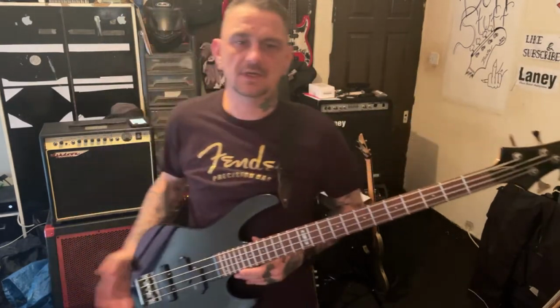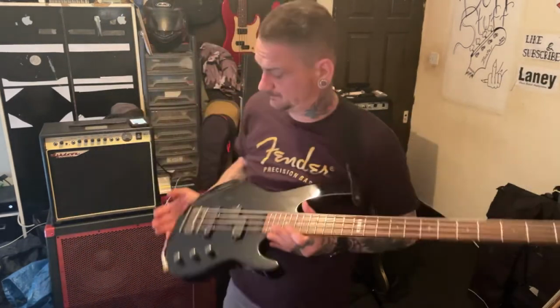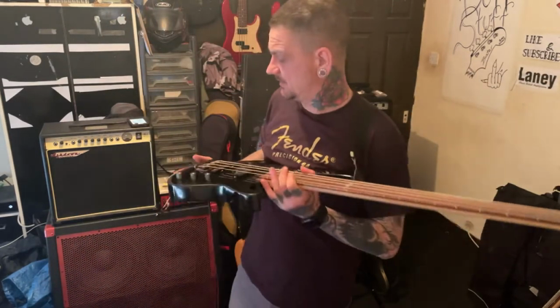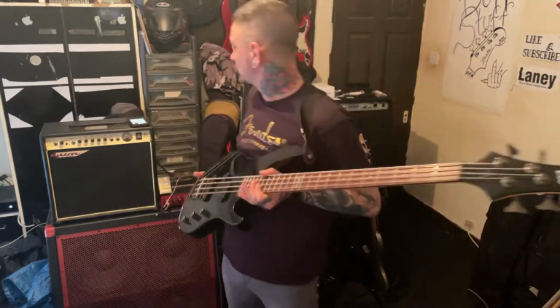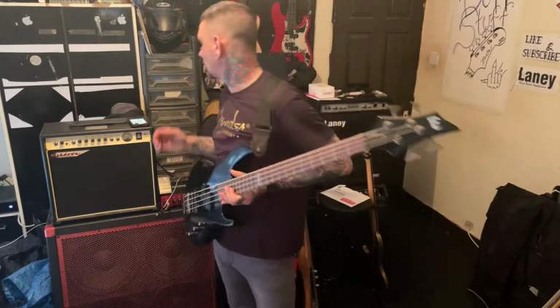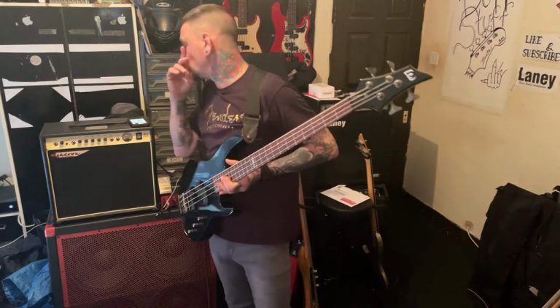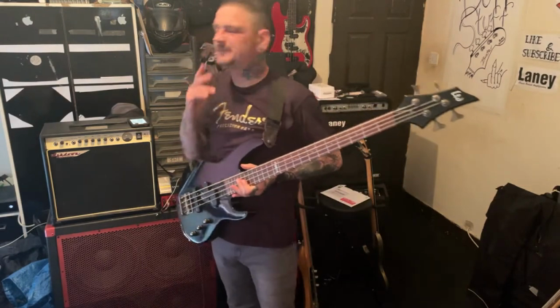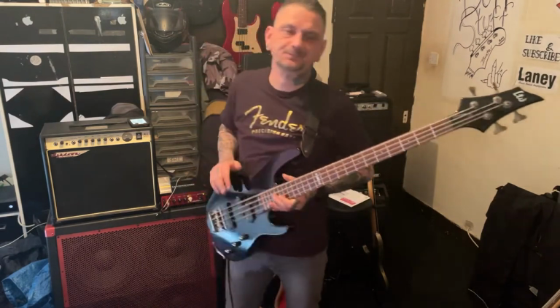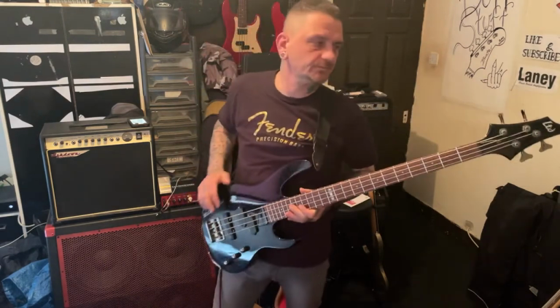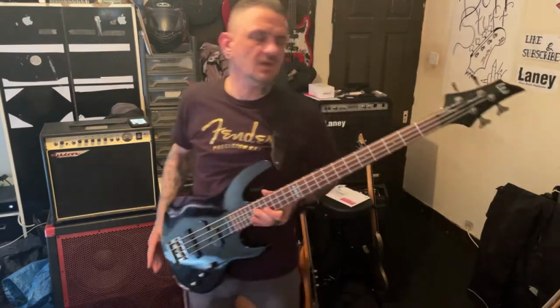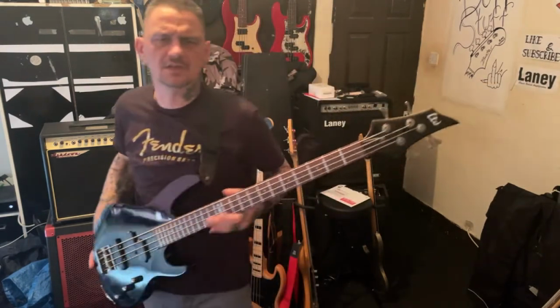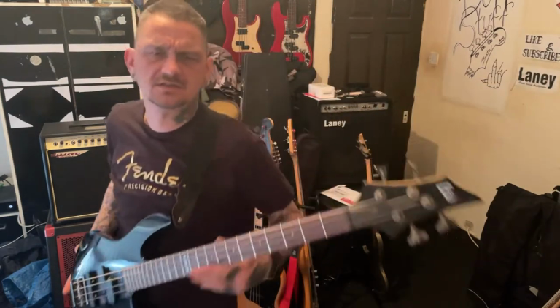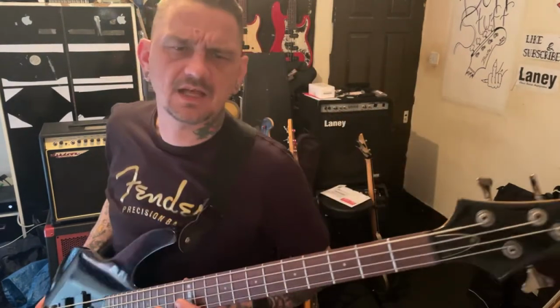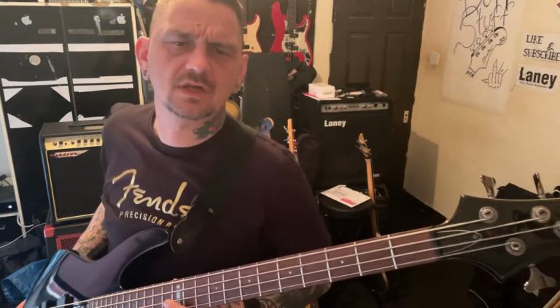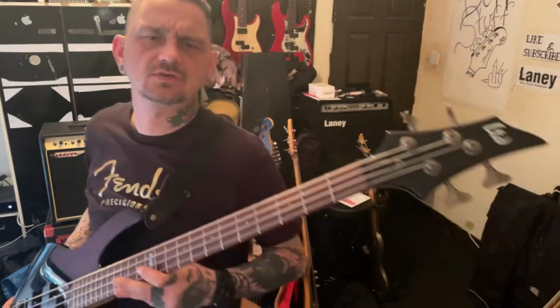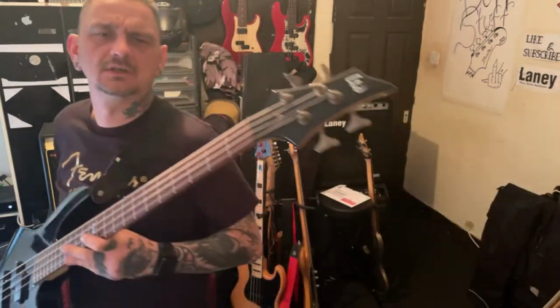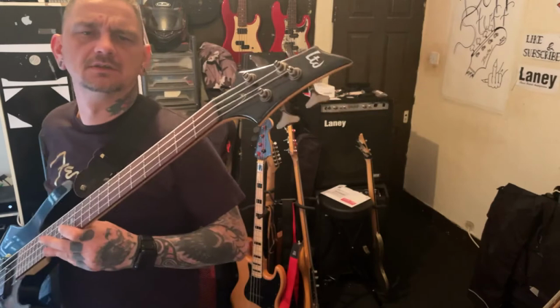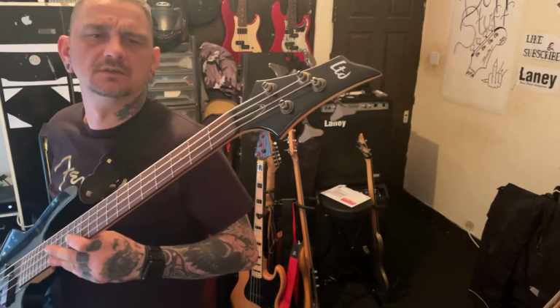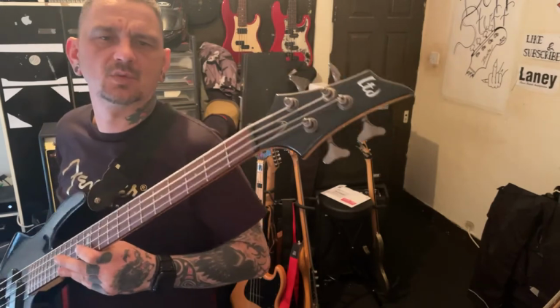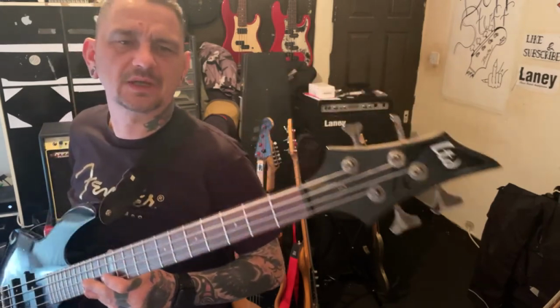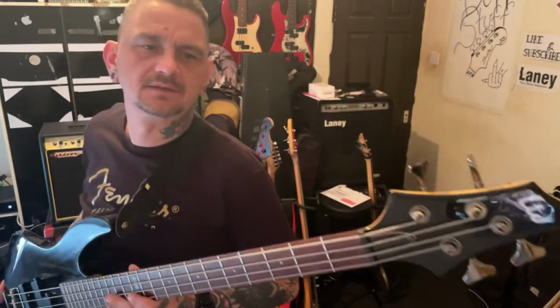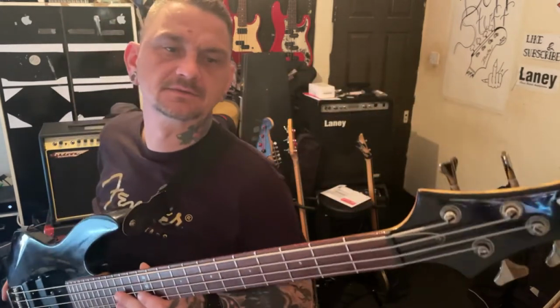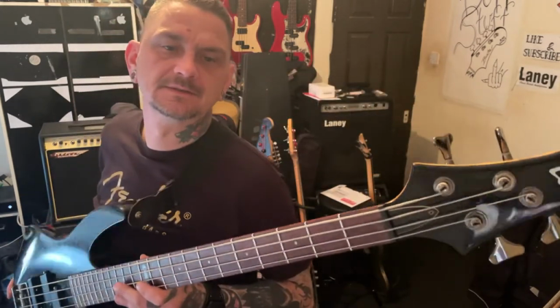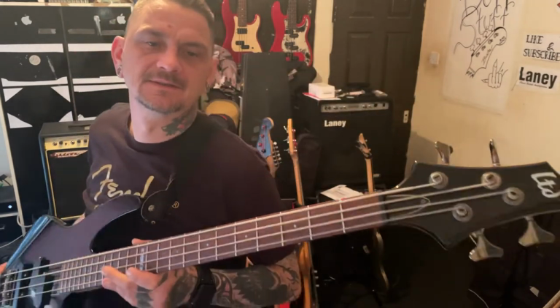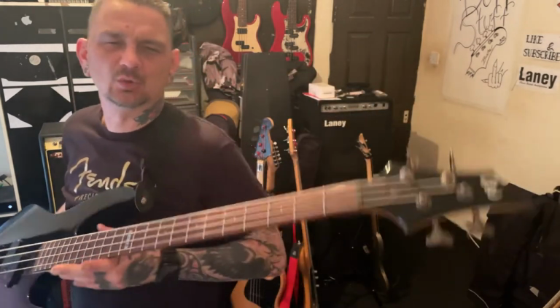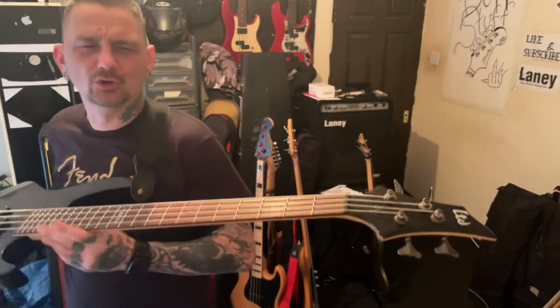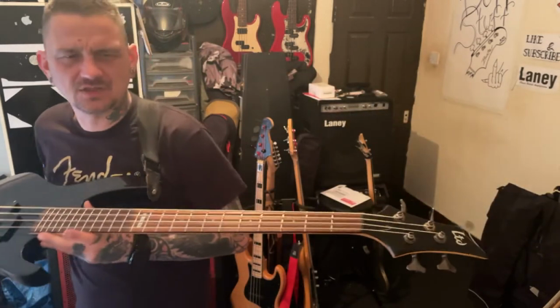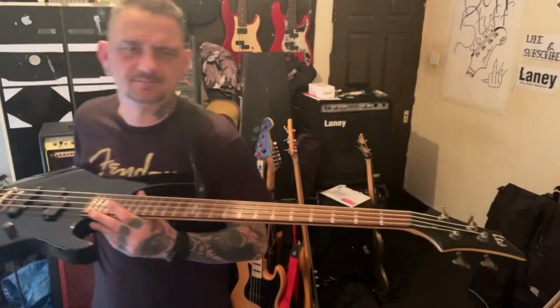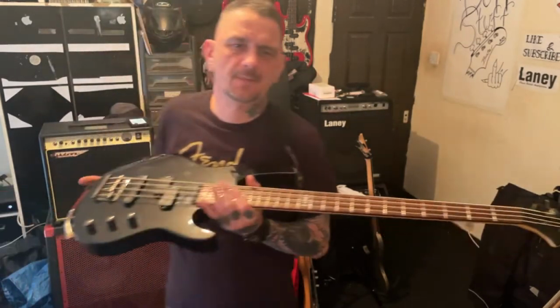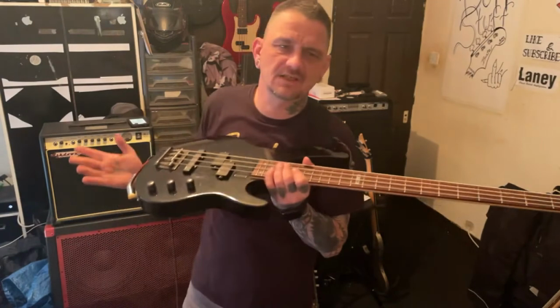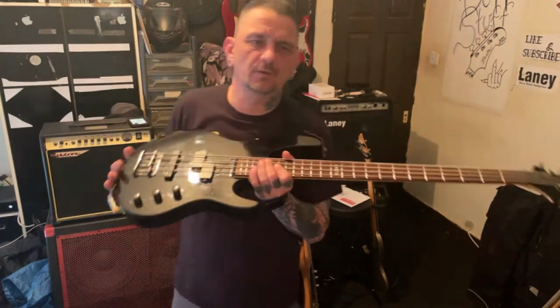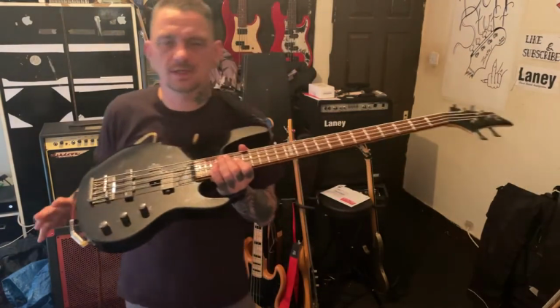So yeah, I picked this up for a good price. It's got a really nice headstock — the headstock's kind of quite pointy. I don't know what I'm going to do with this yet. I got it for a good price.